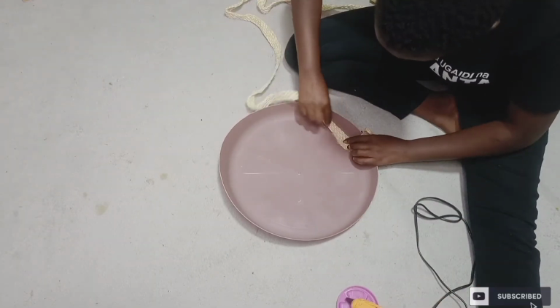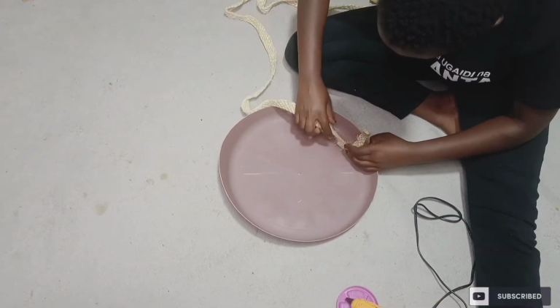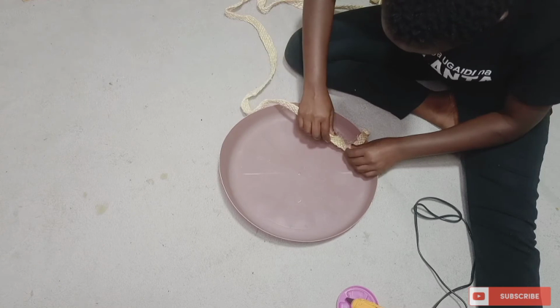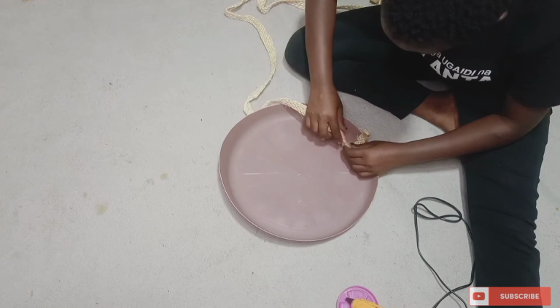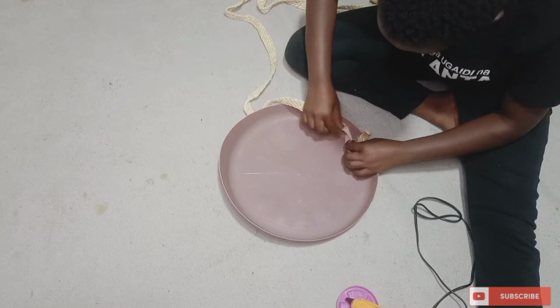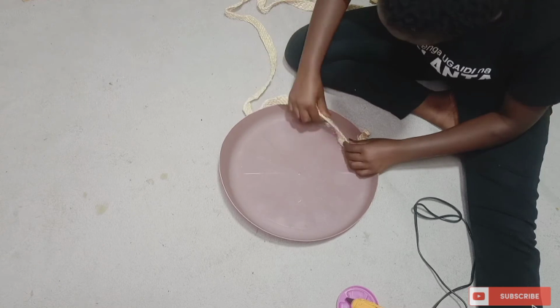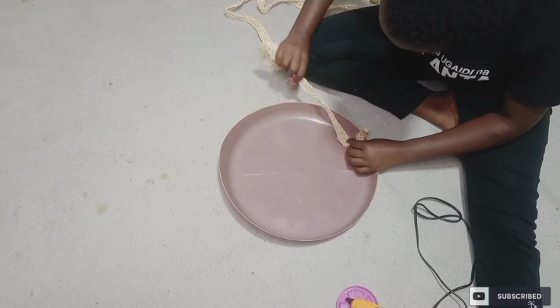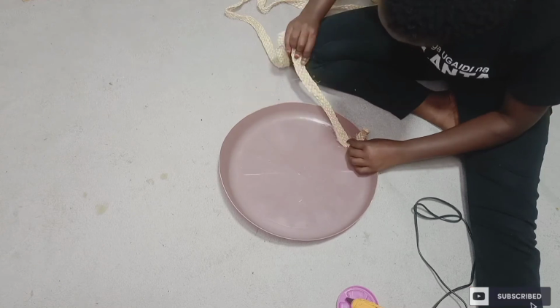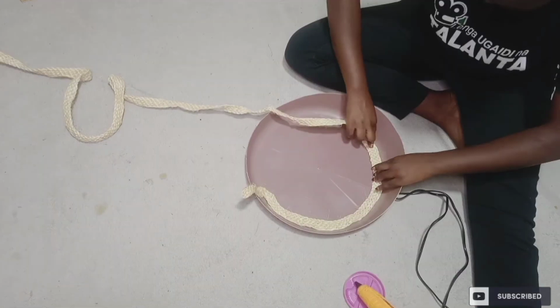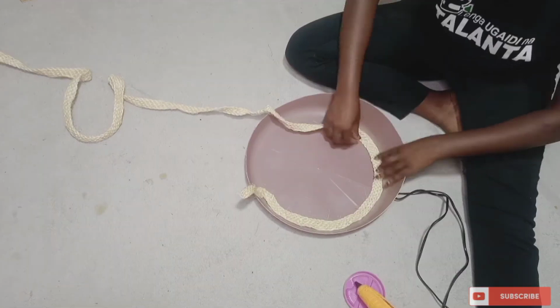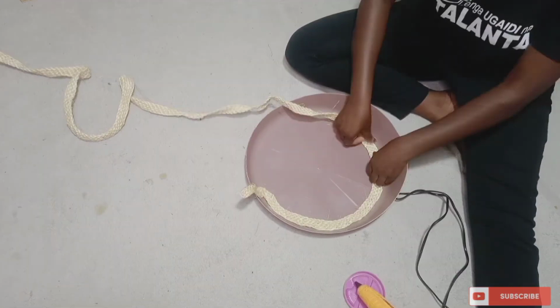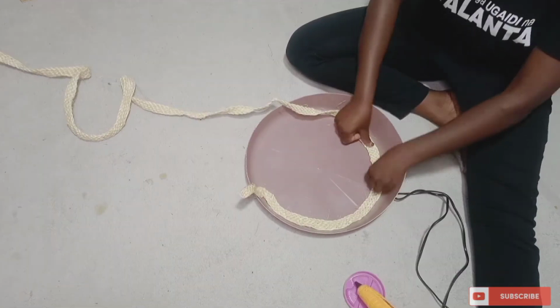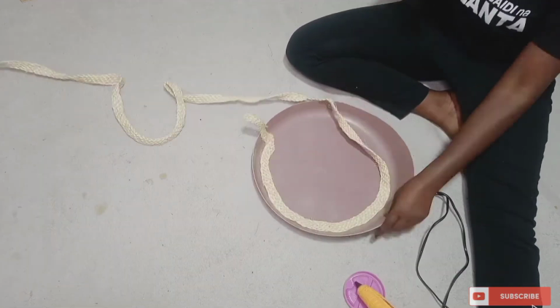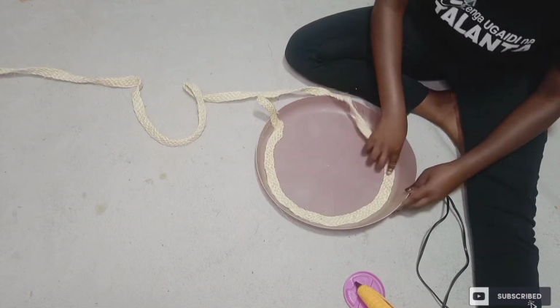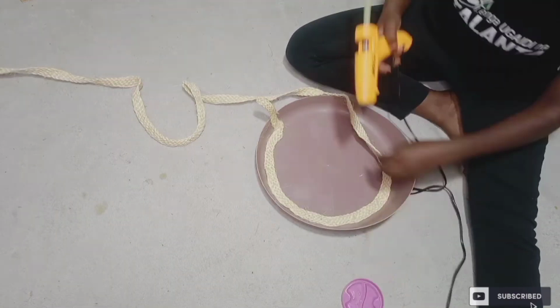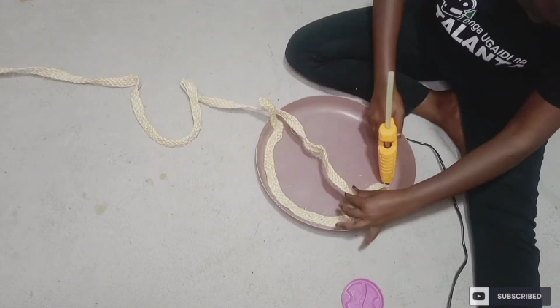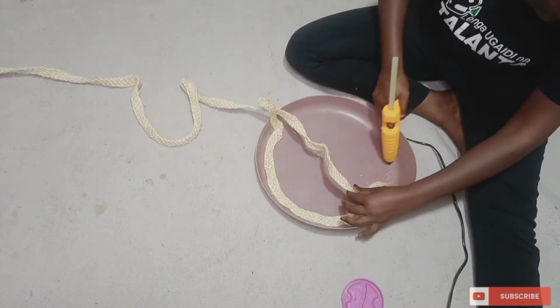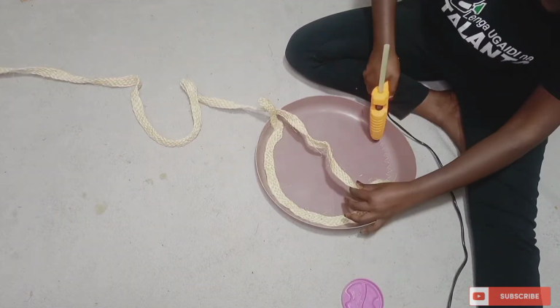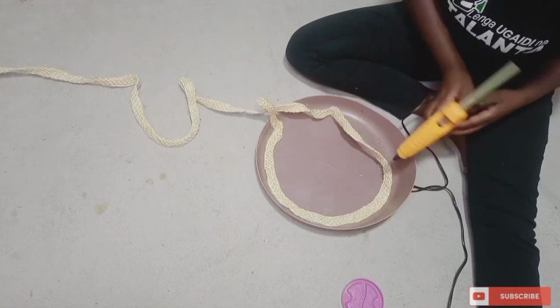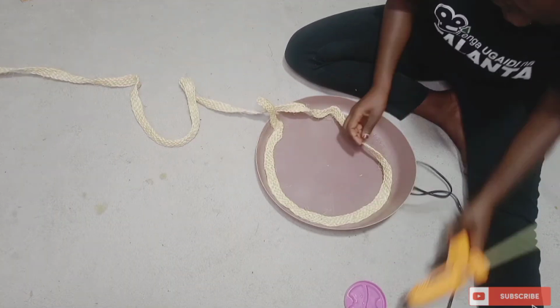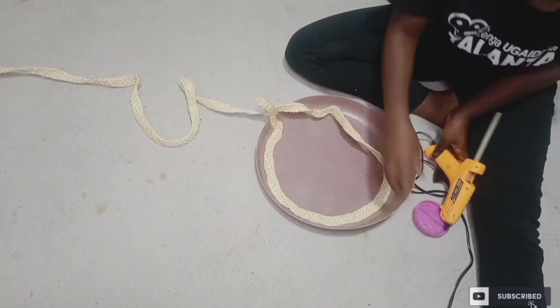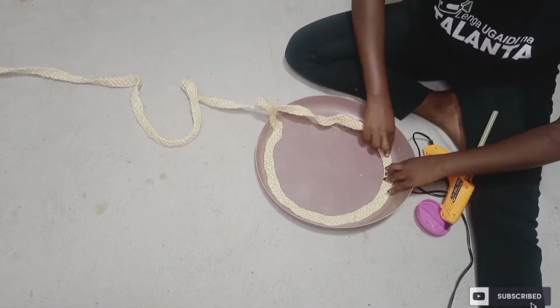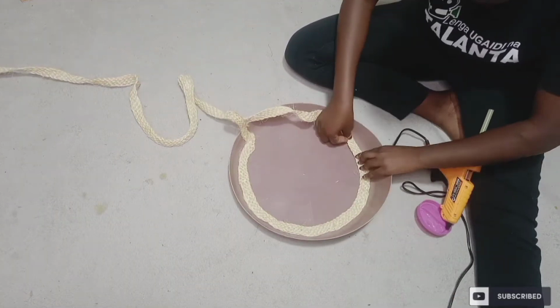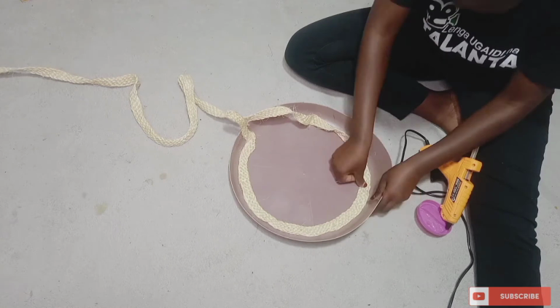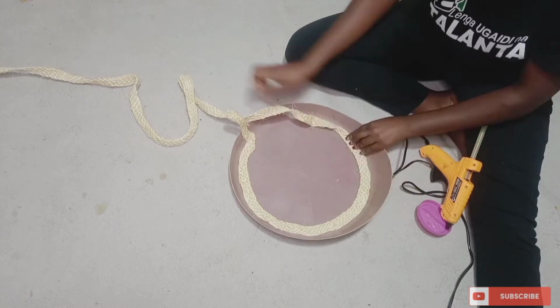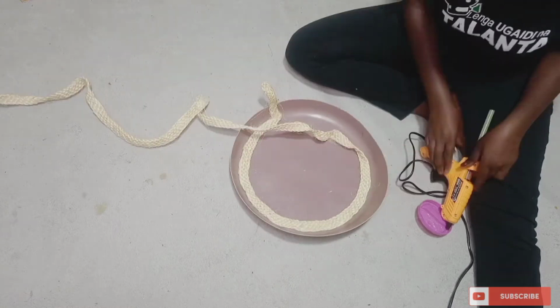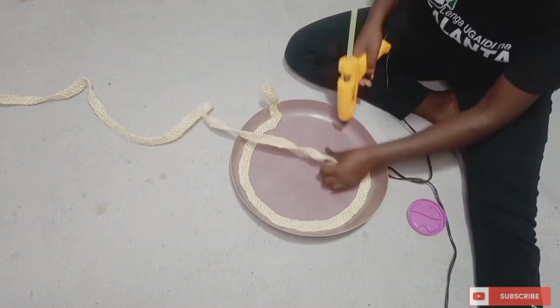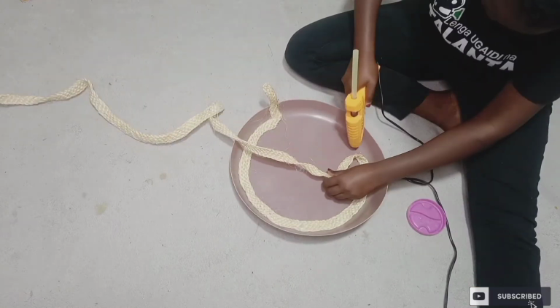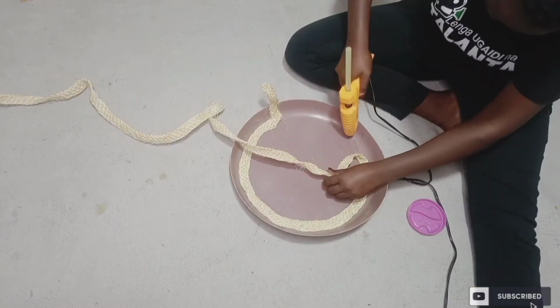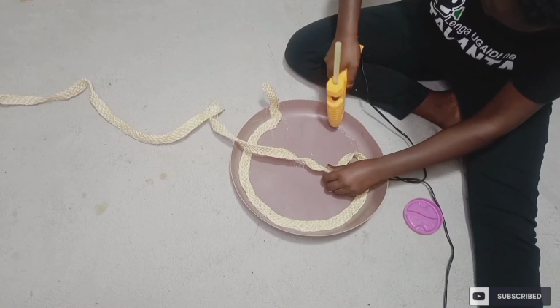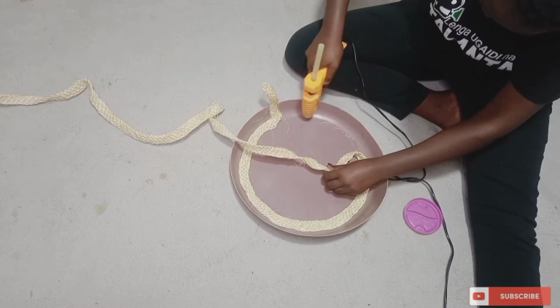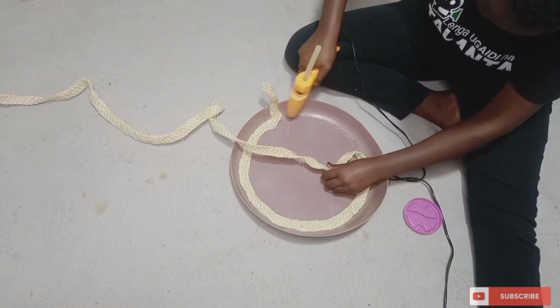To cover the basin, I'm using sisal rope to cover it. You can use any other material that you have.